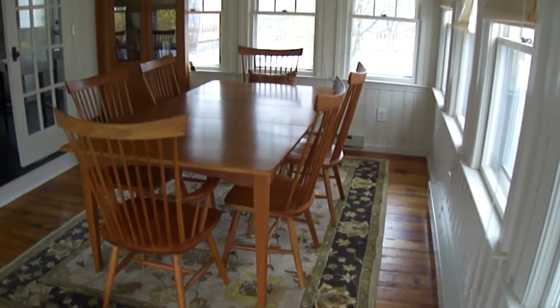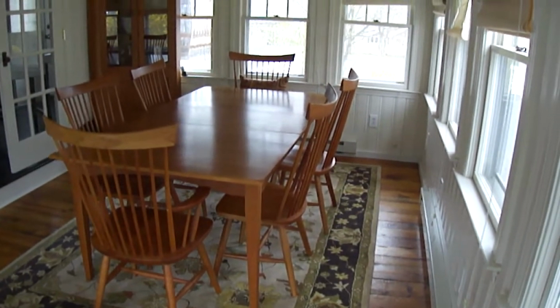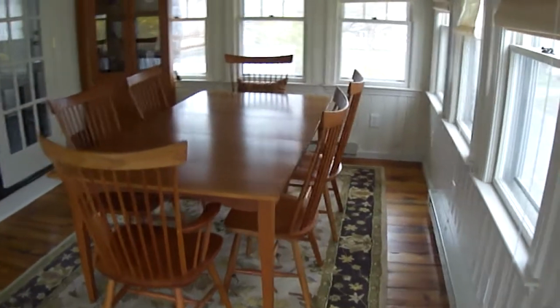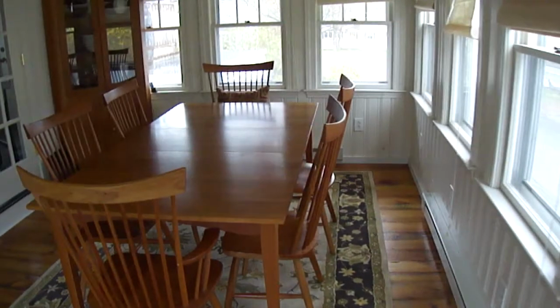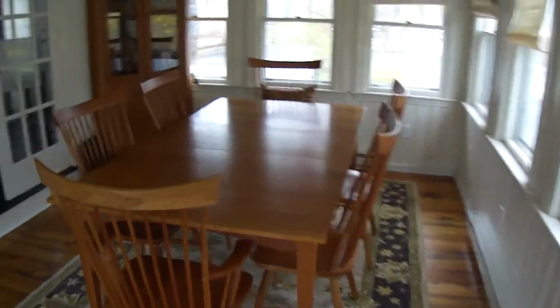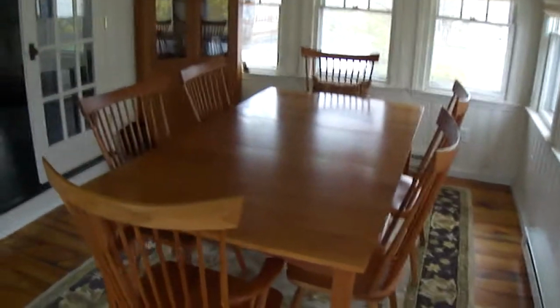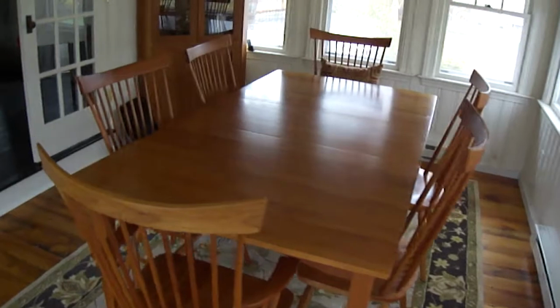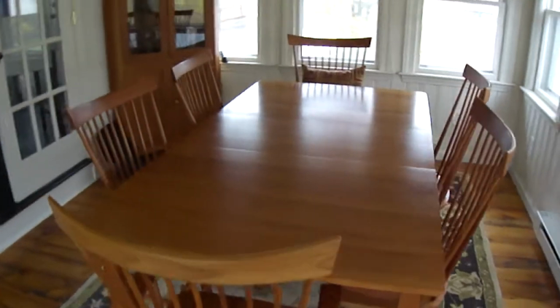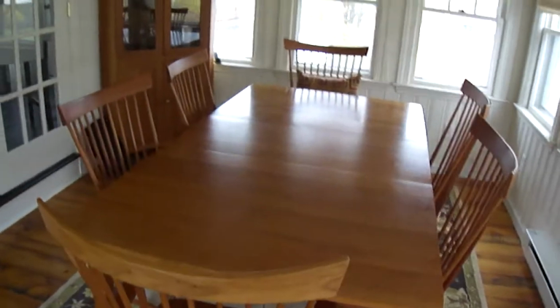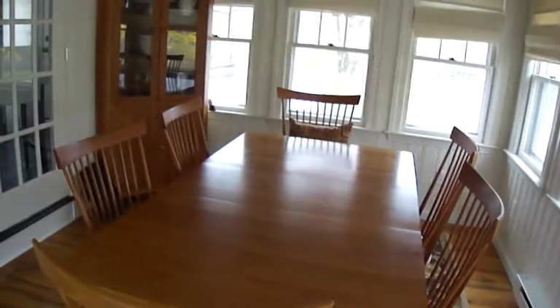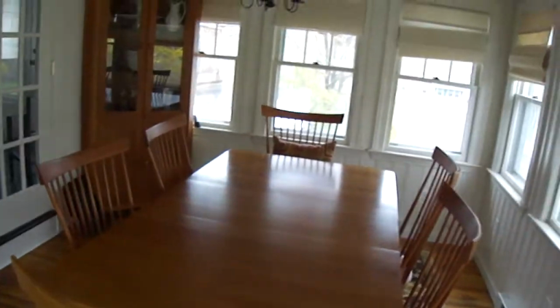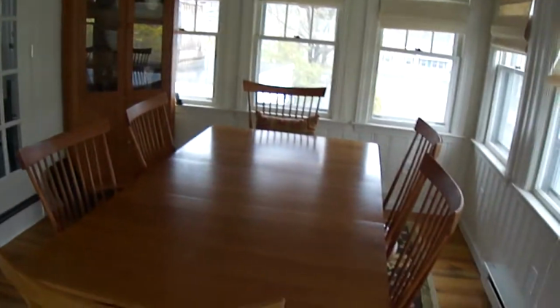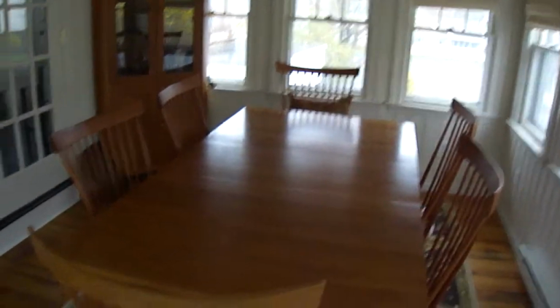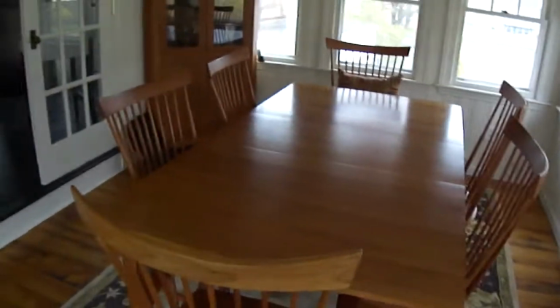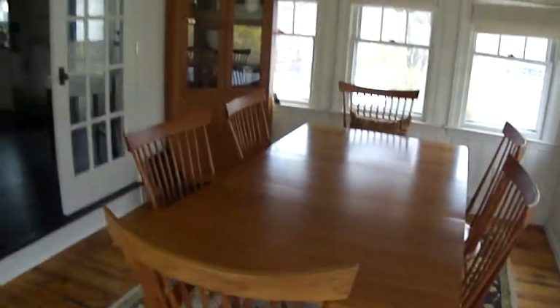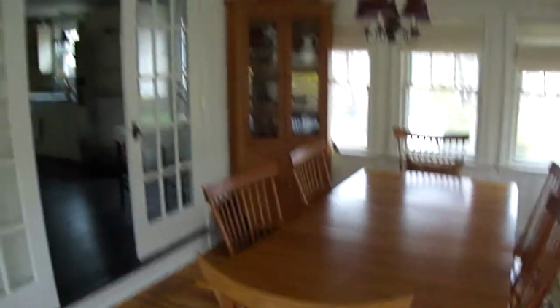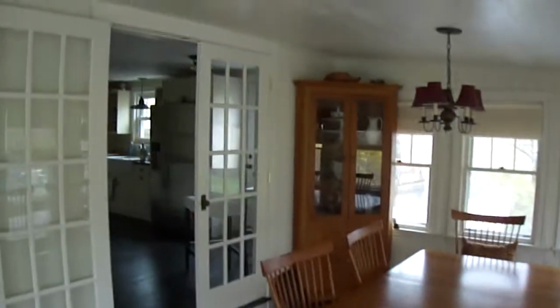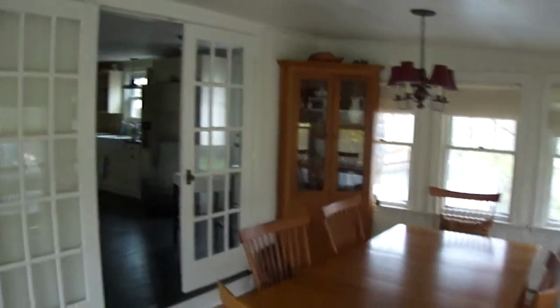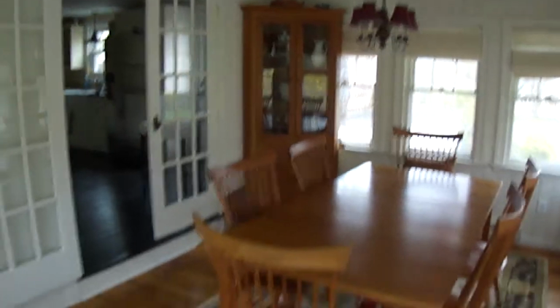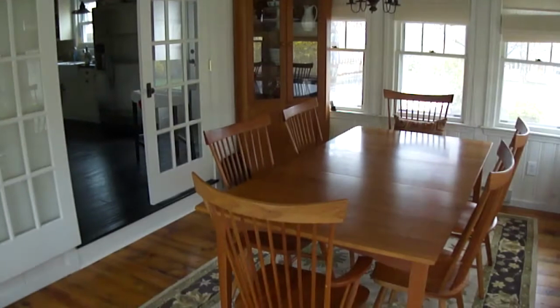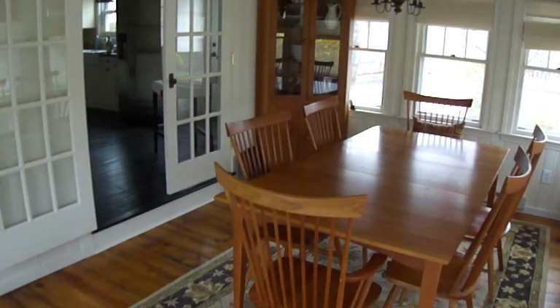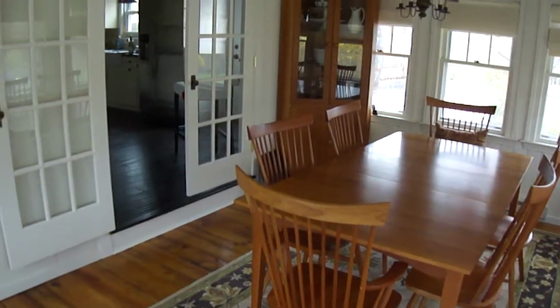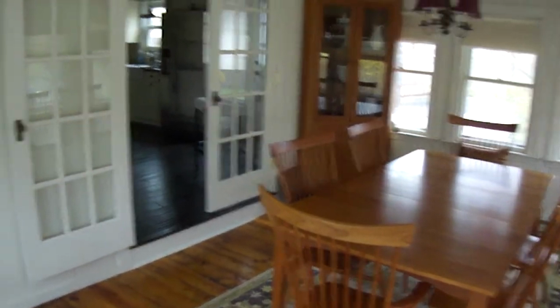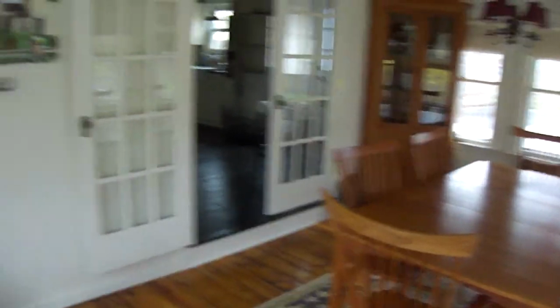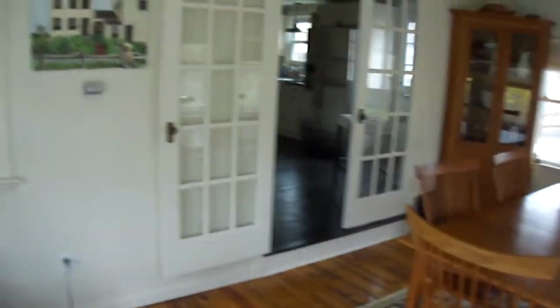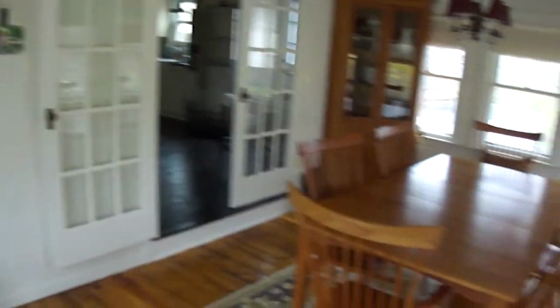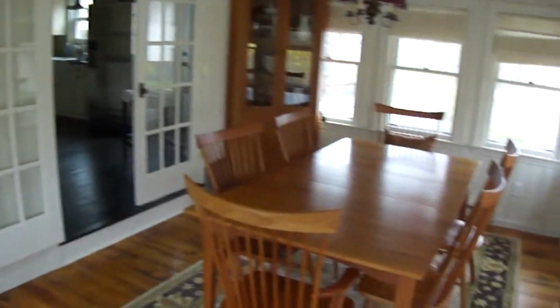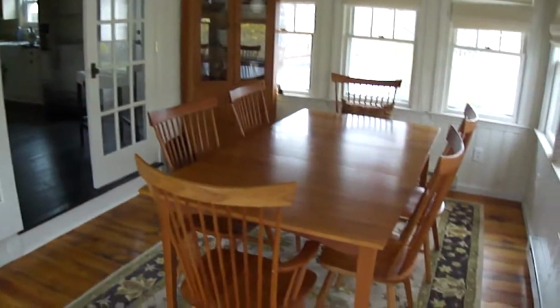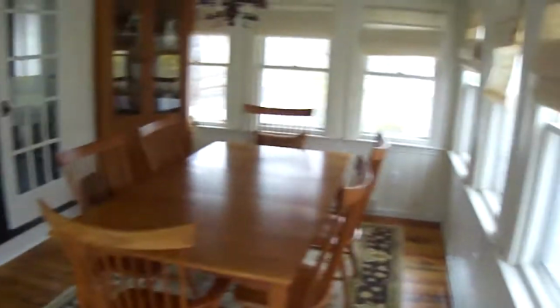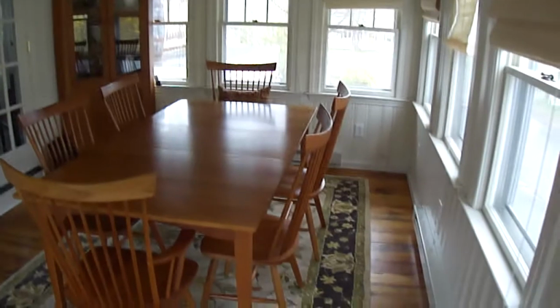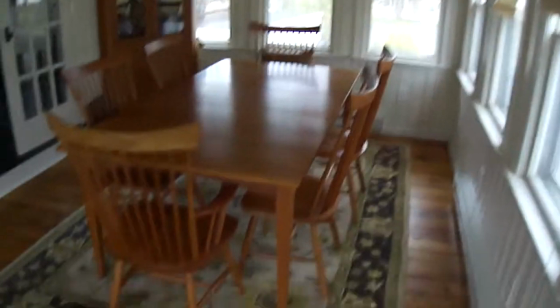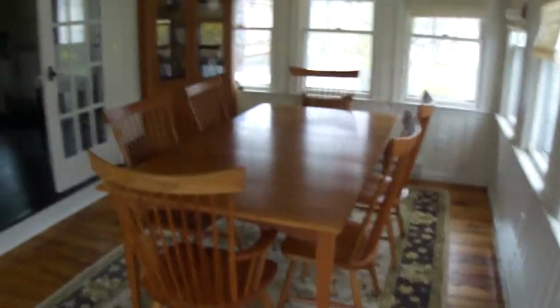Okay, here's the Broder's house. They said I could let myself in, so I'm doing a quick tour for Jessica so she can see what the place looks like. It's very smallish, but it's very well appointed and very cute. I like it.